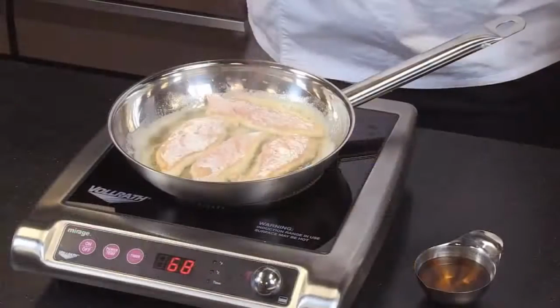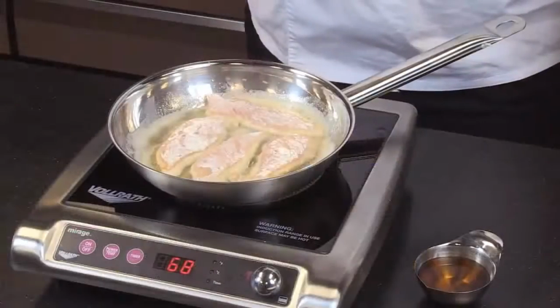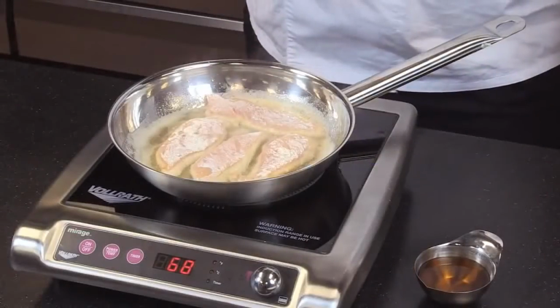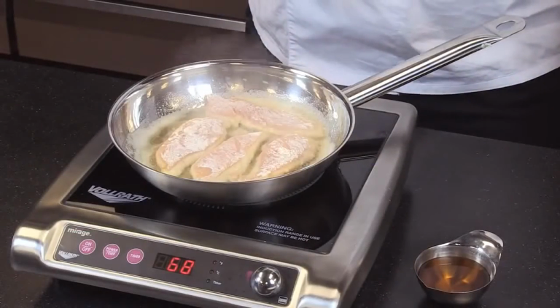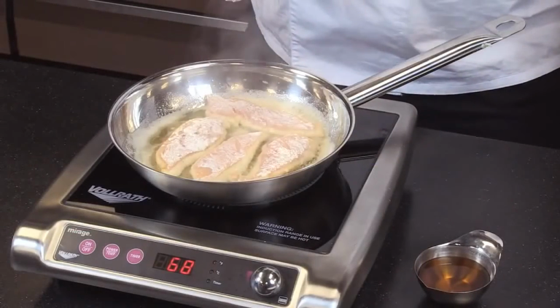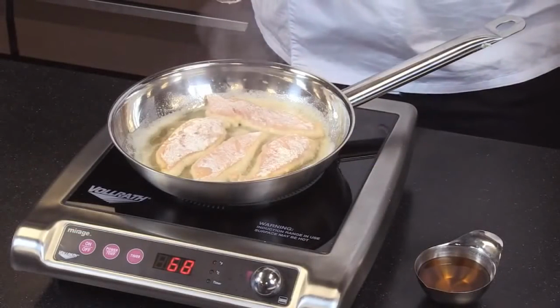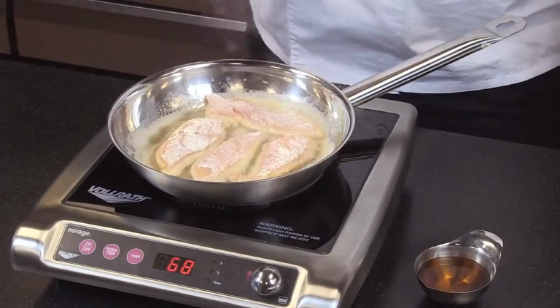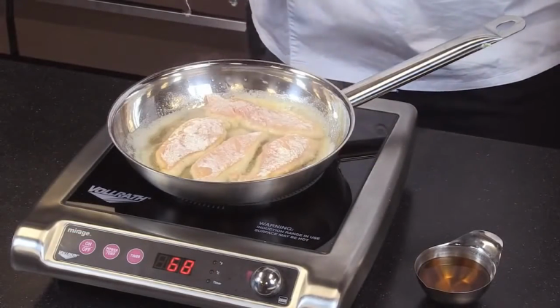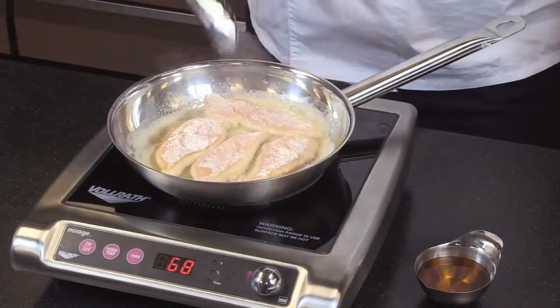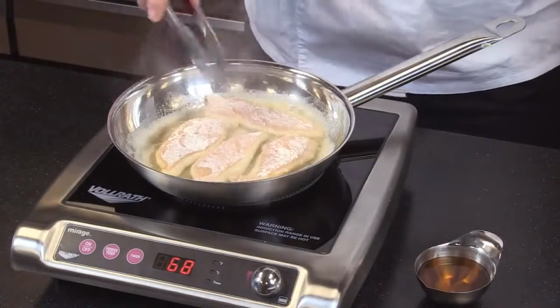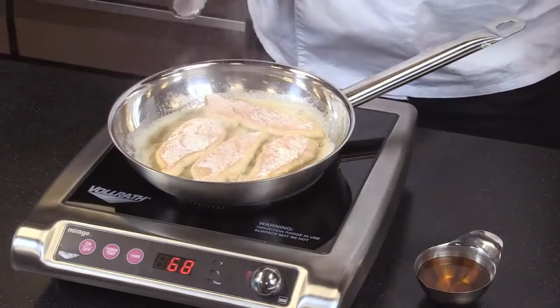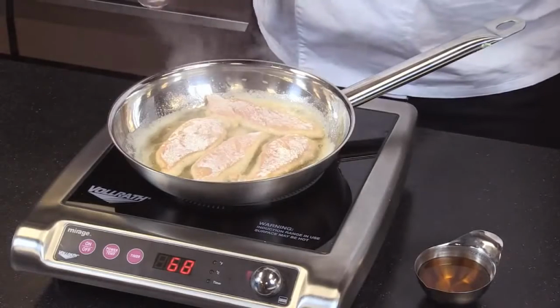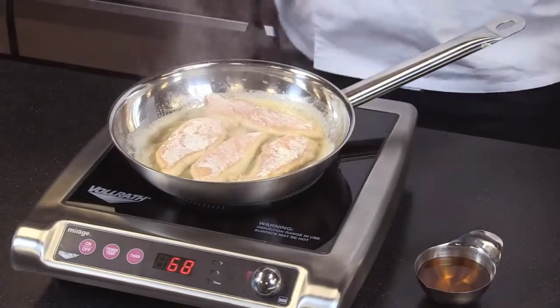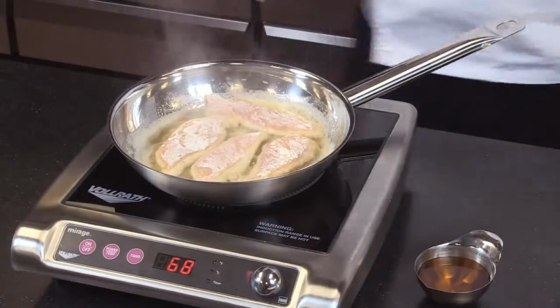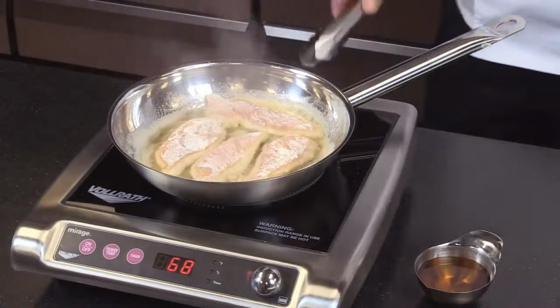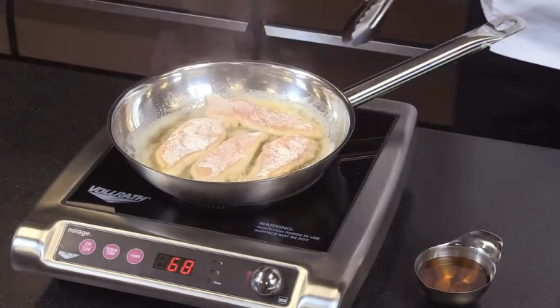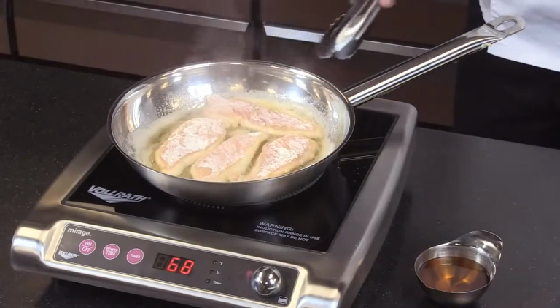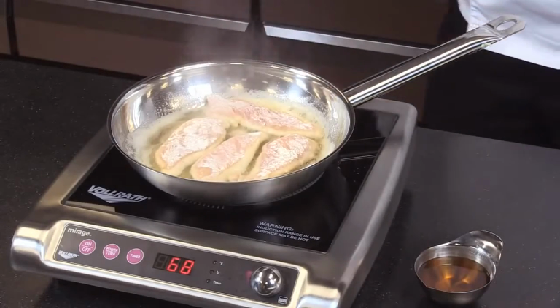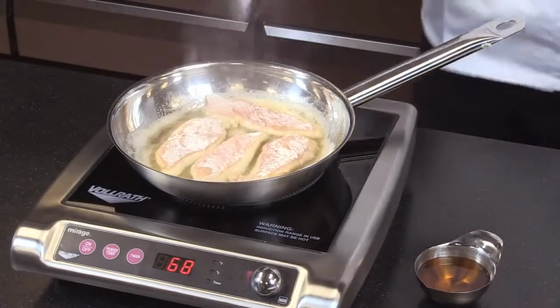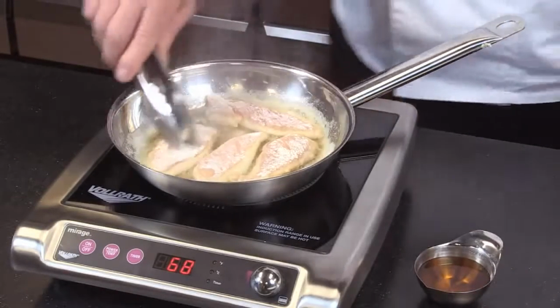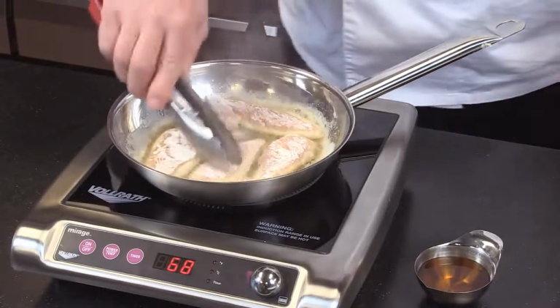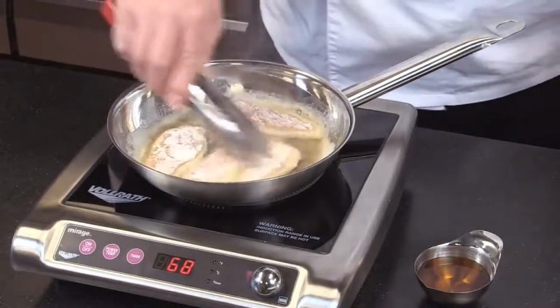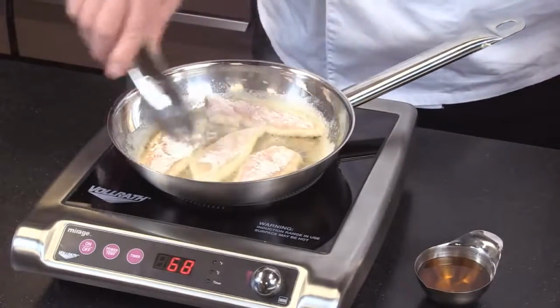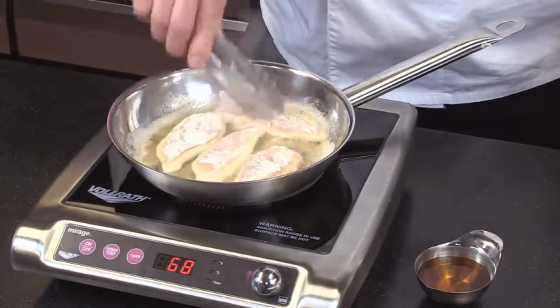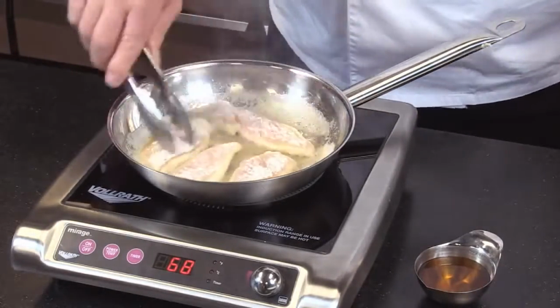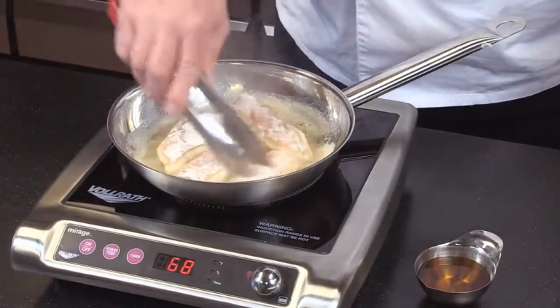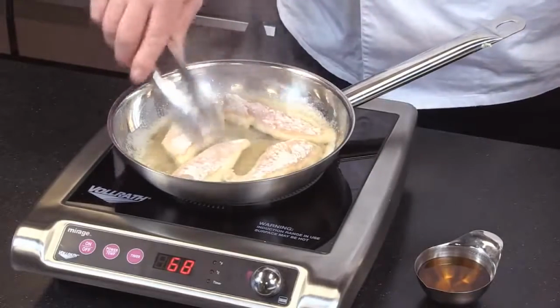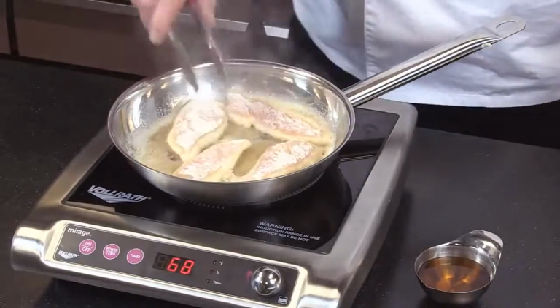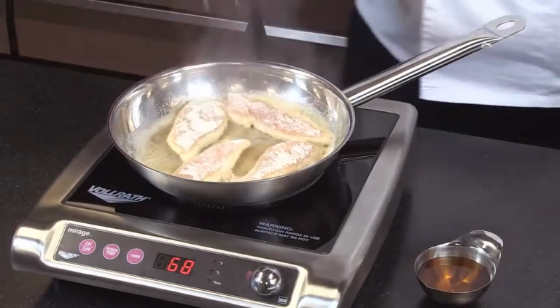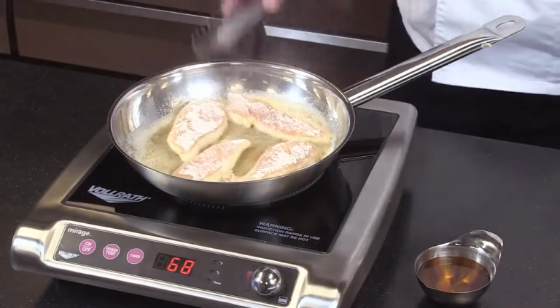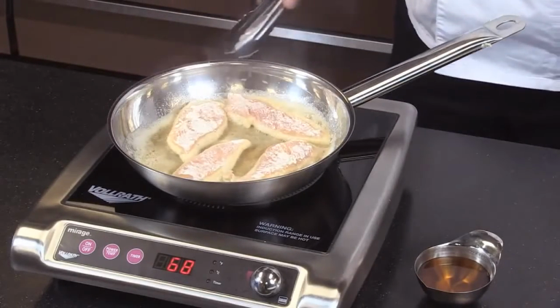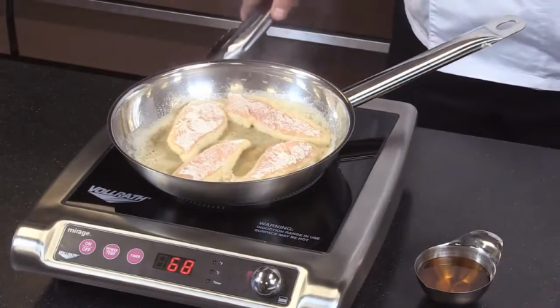Why would someone want to use induction? Induction is safer. We talked about already that it doesn't have any open flames or heating elements. The units never really get hot. The heat is generated in the pan, so they are much safer to use.